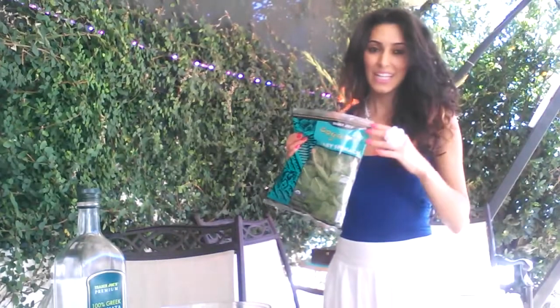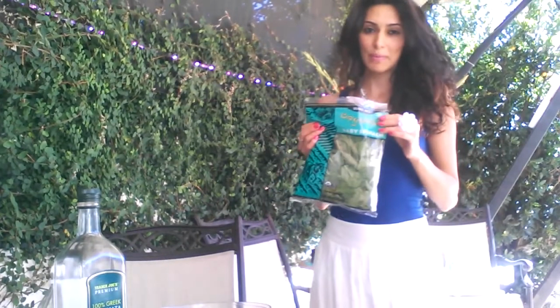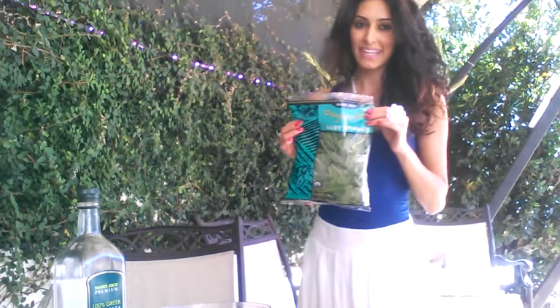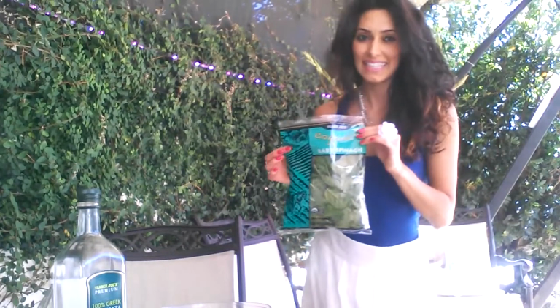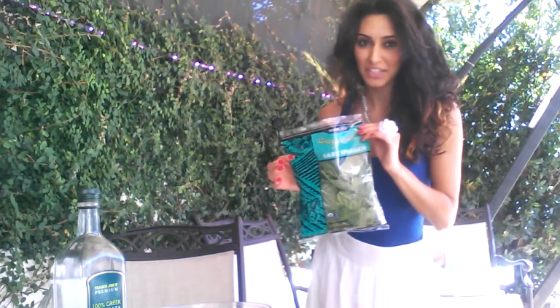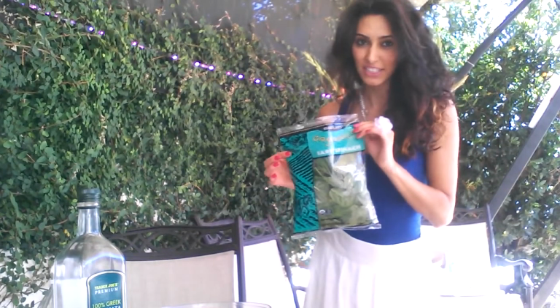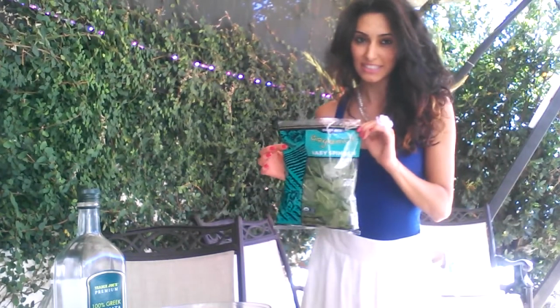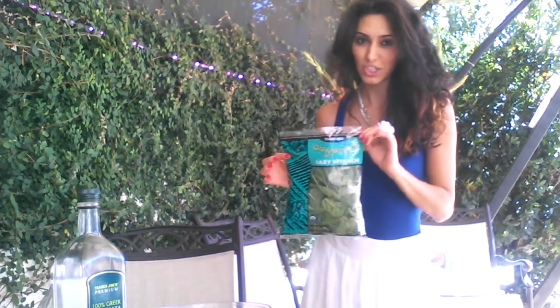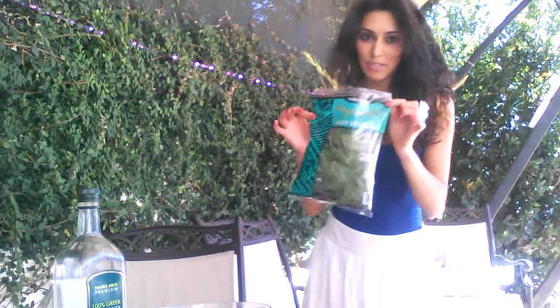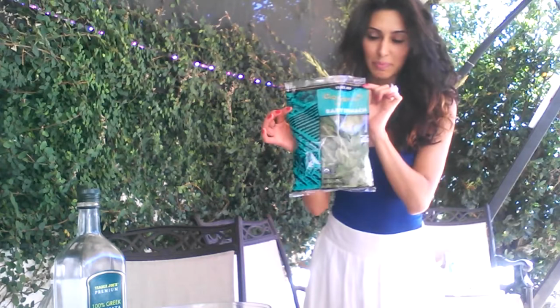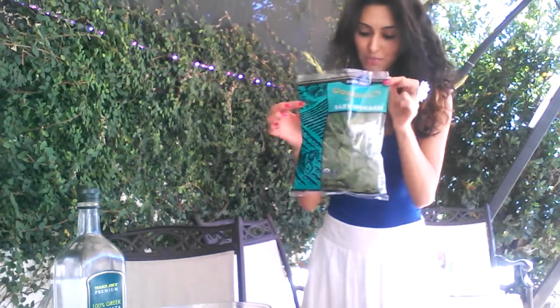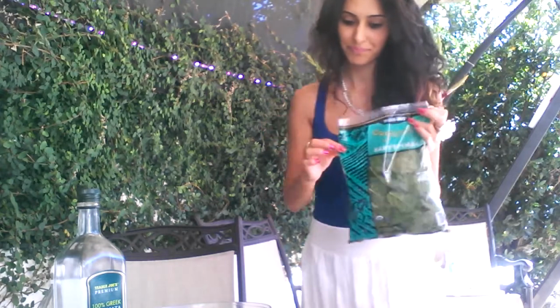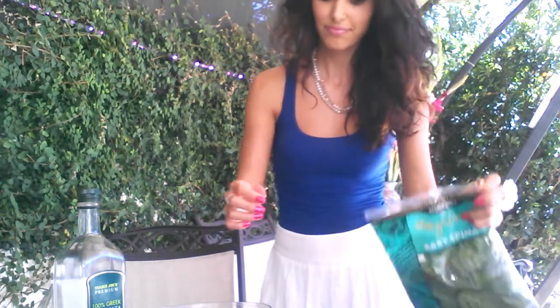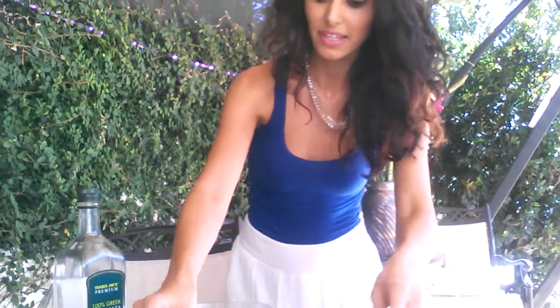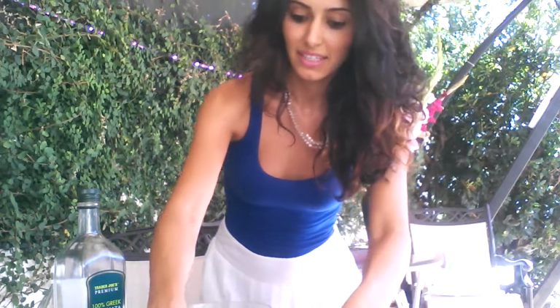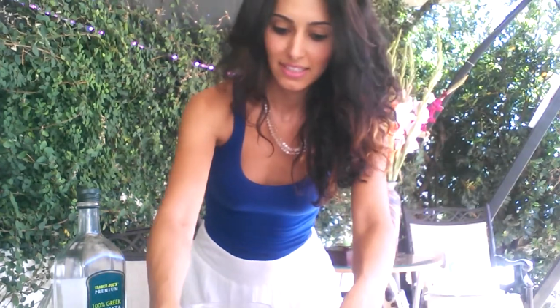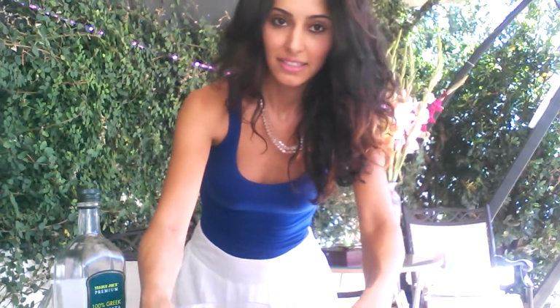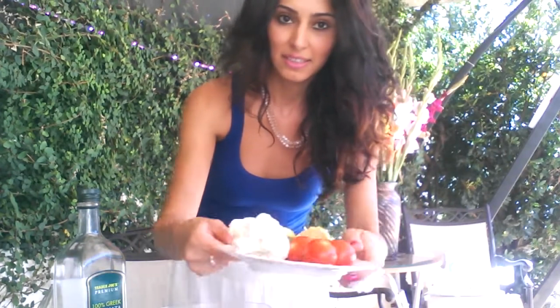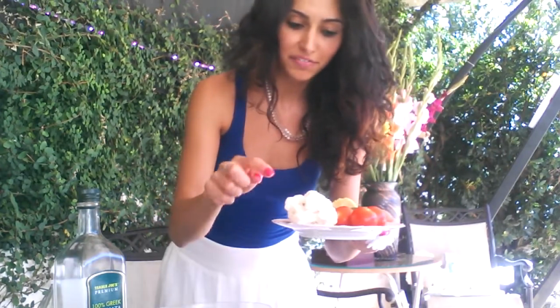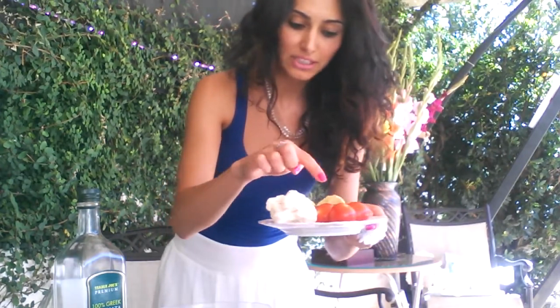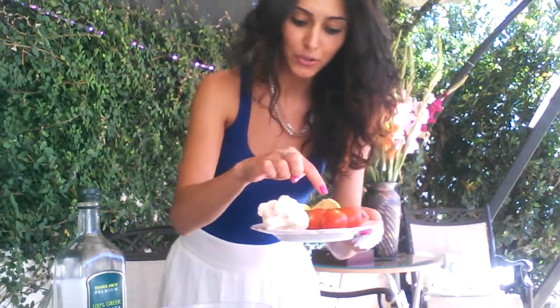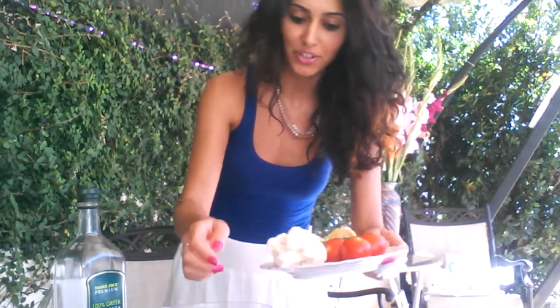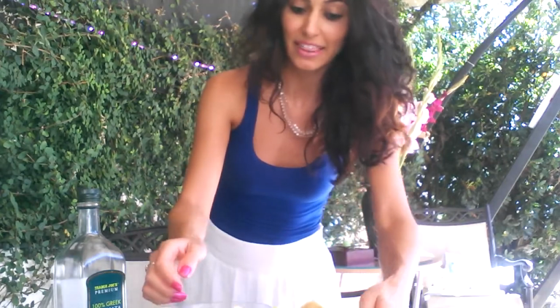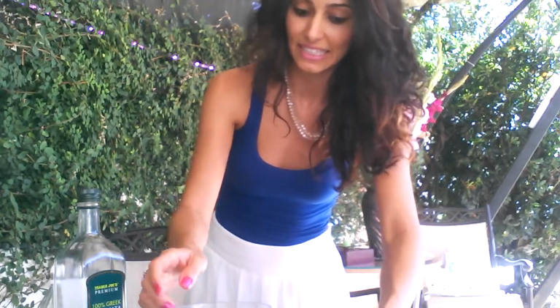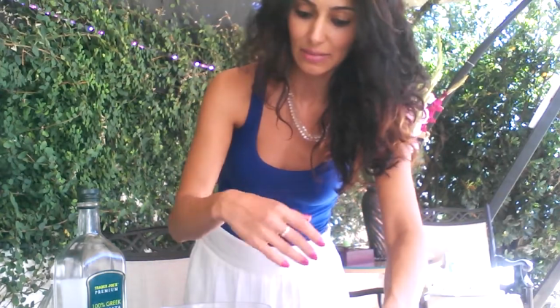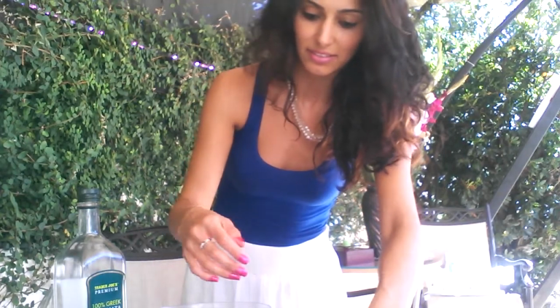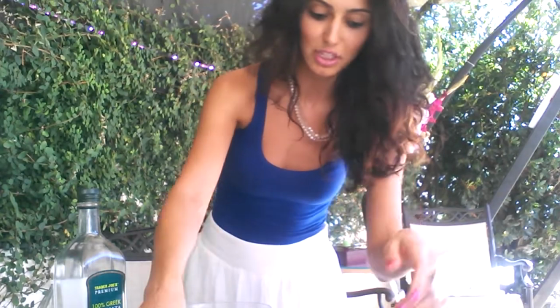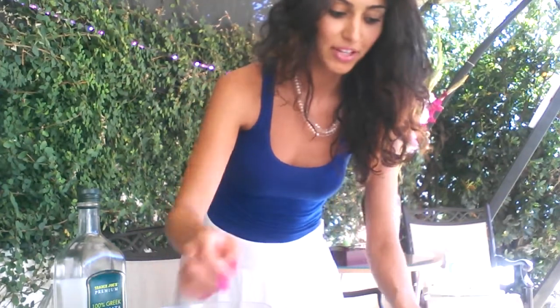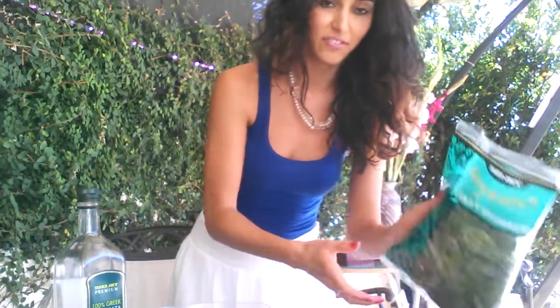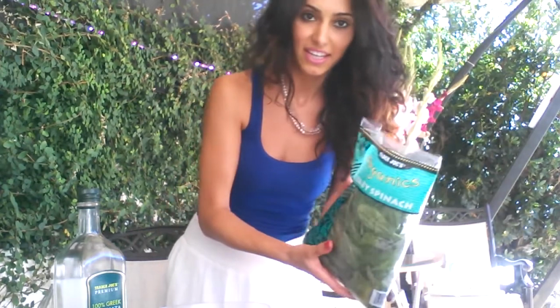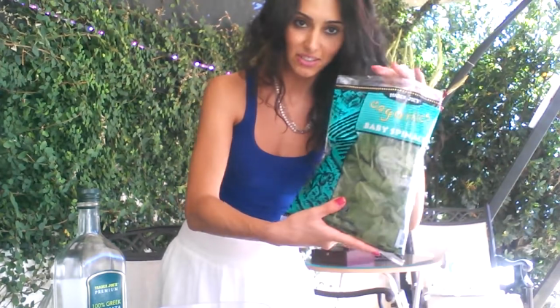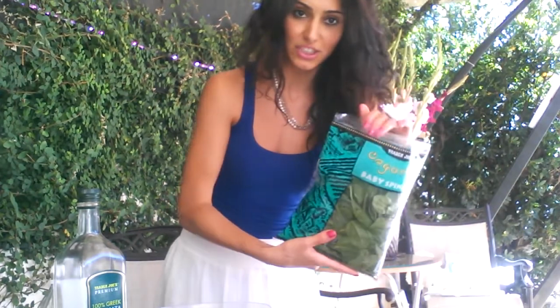Hello, I'm going to be making a nice, light salad for dinner, so let's get started. I'm going to be using spinach, some cauliflower, tomato, cucumber, and that's it. And then salt, pepper, and all that stuff. Okay, so let's get started.